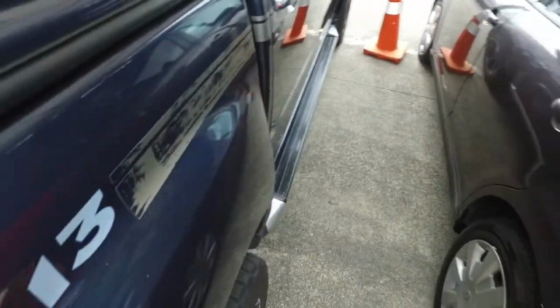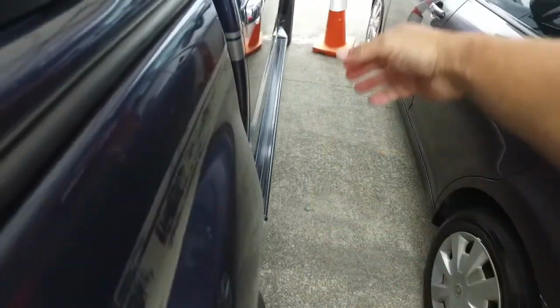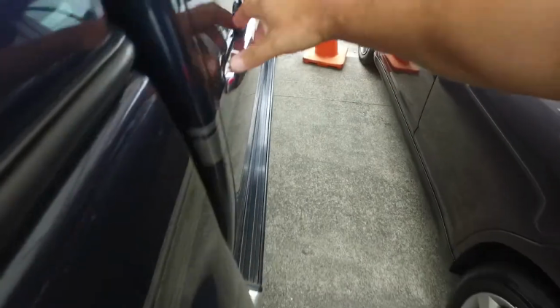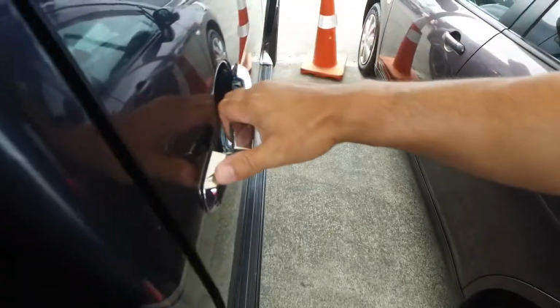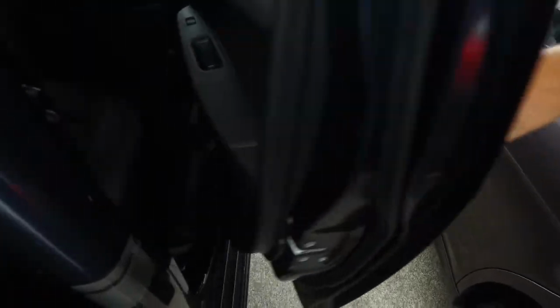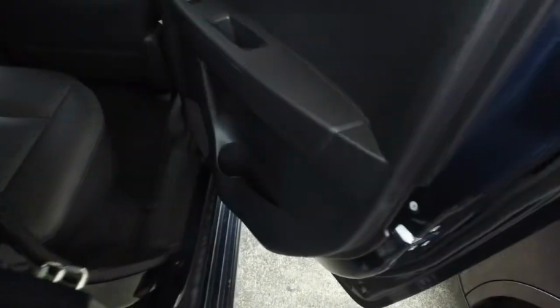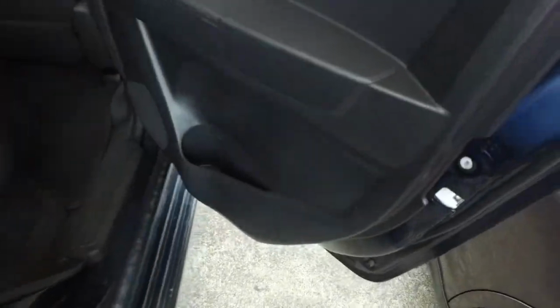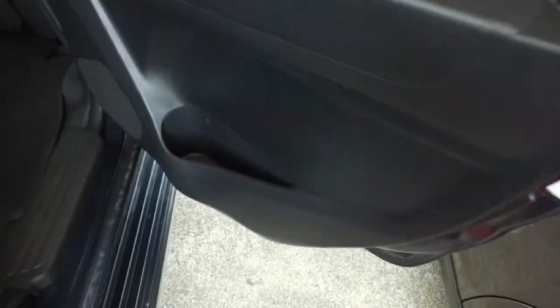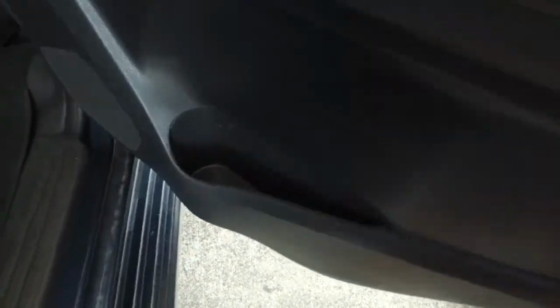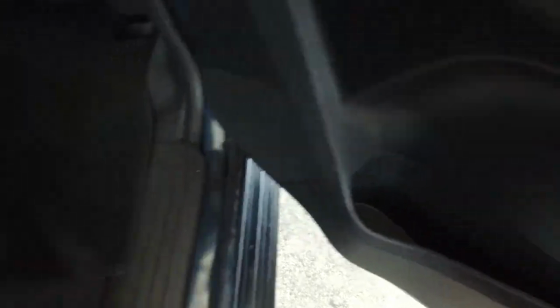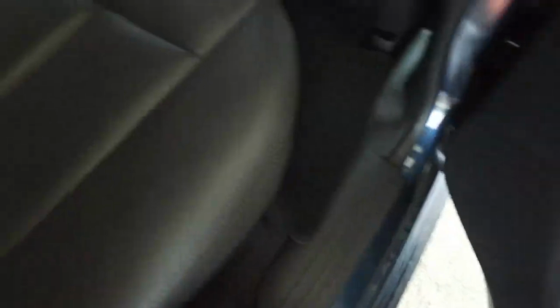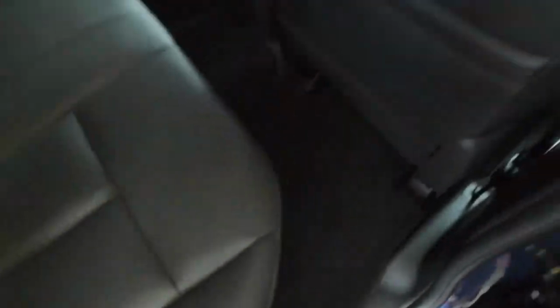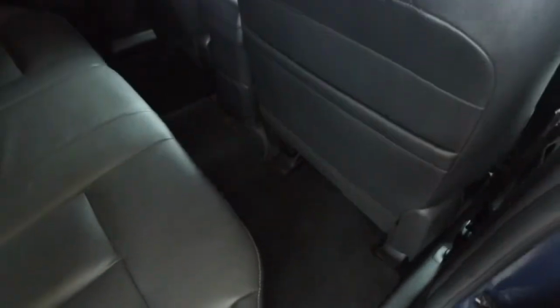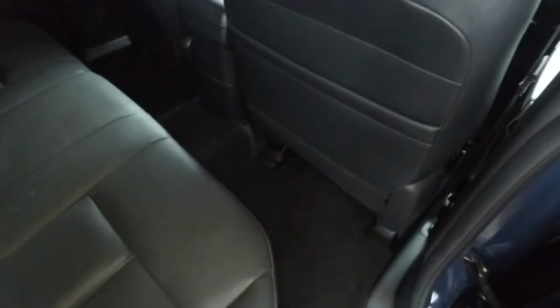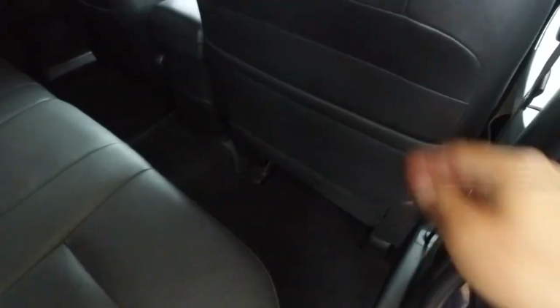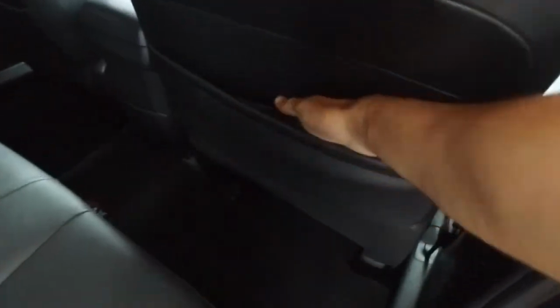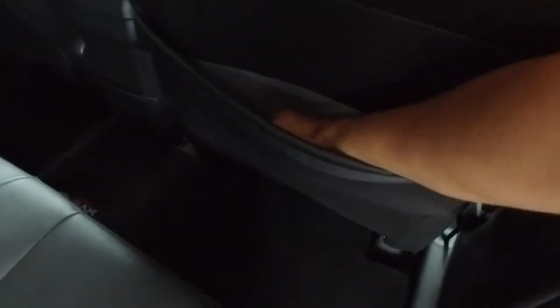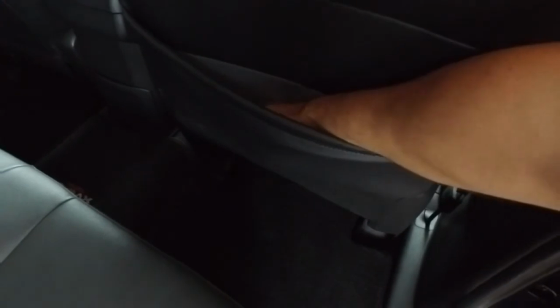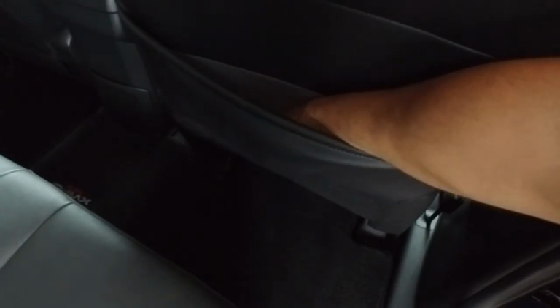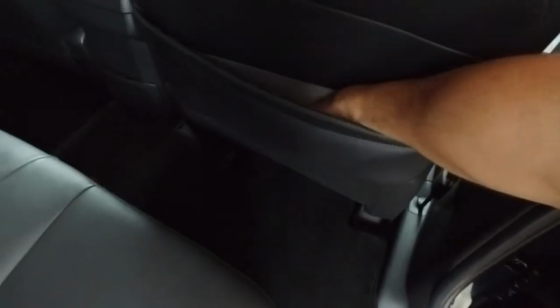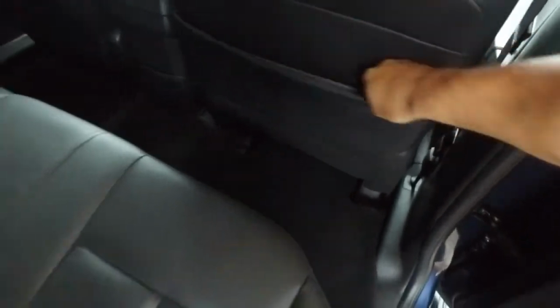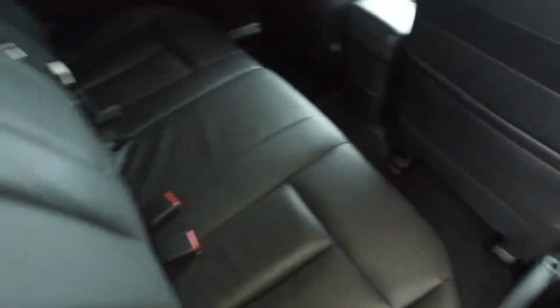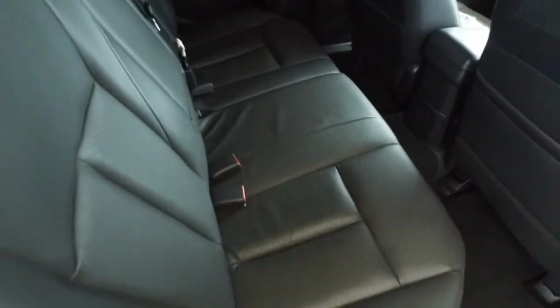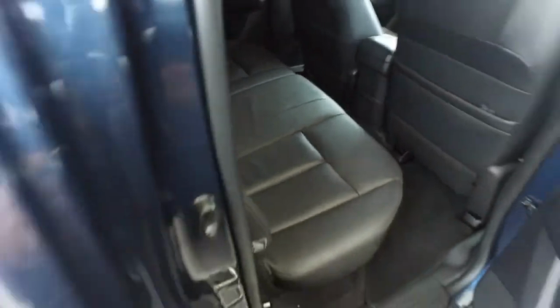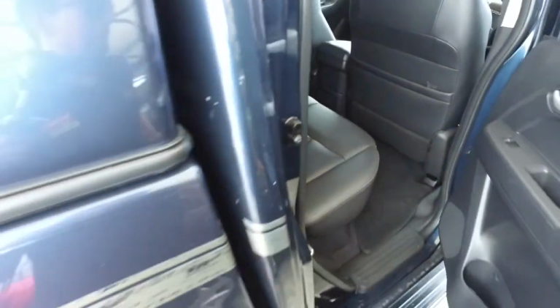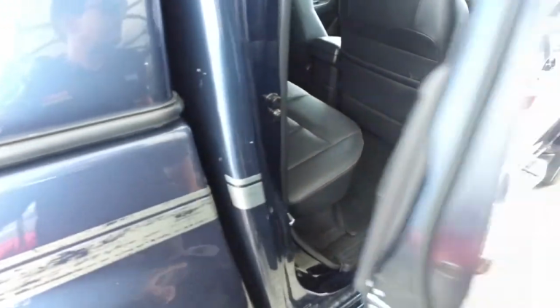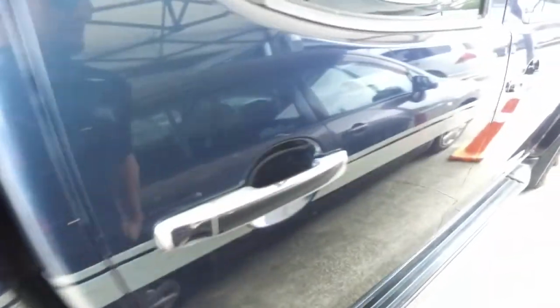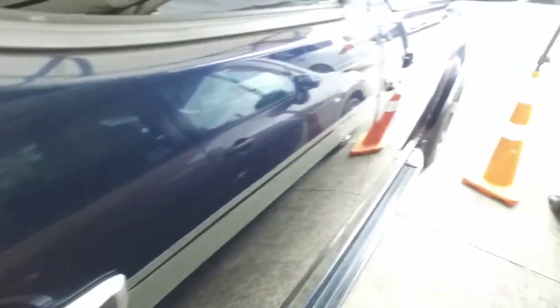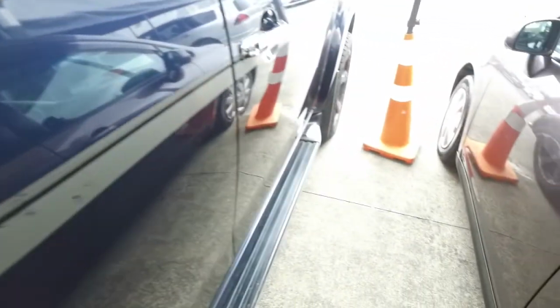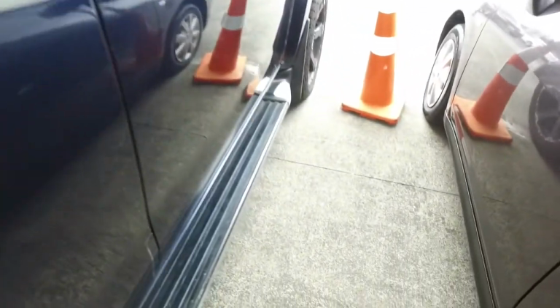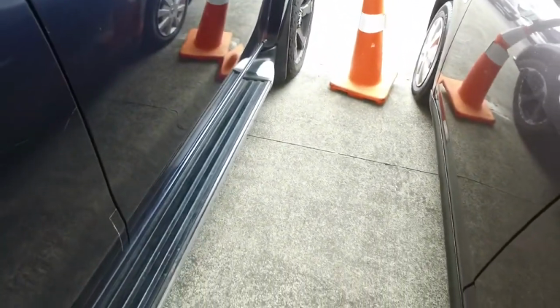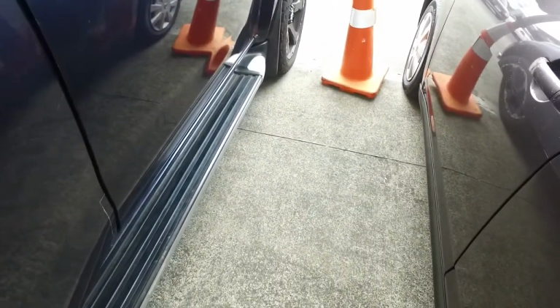Coming round to the right rear — nice and tidy, nice and clean in there. Better close that properly.